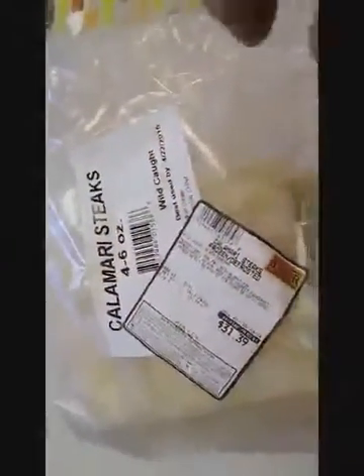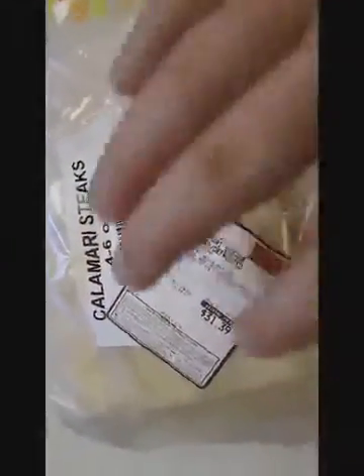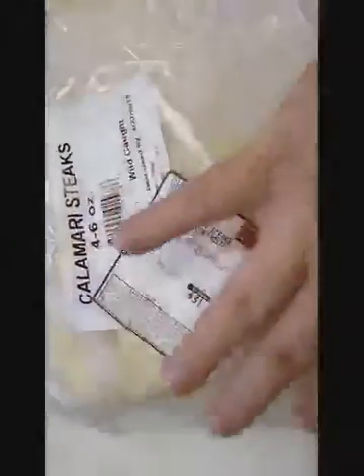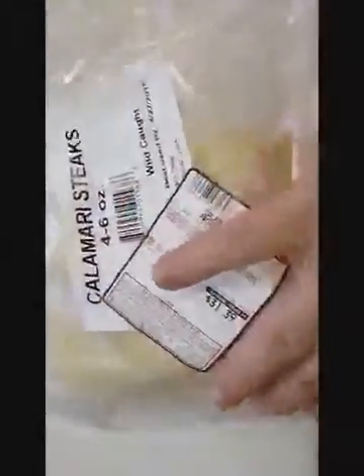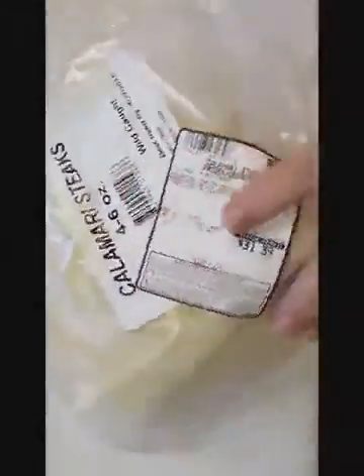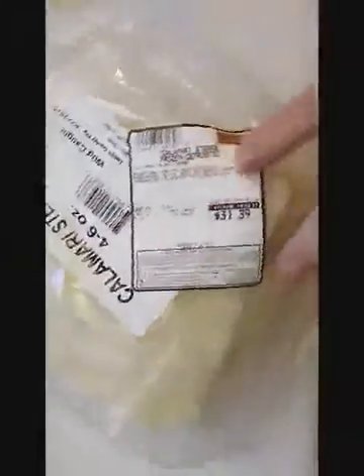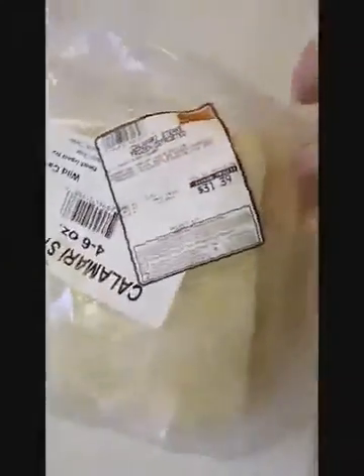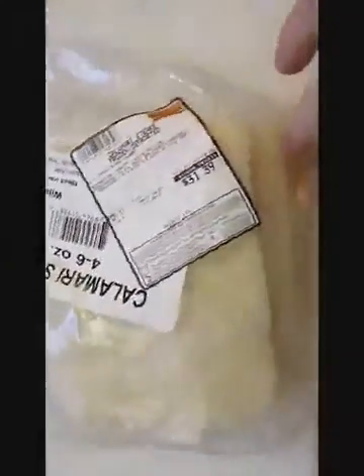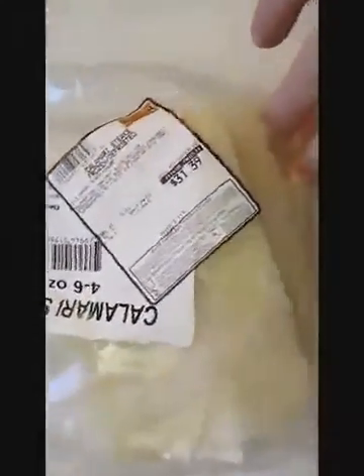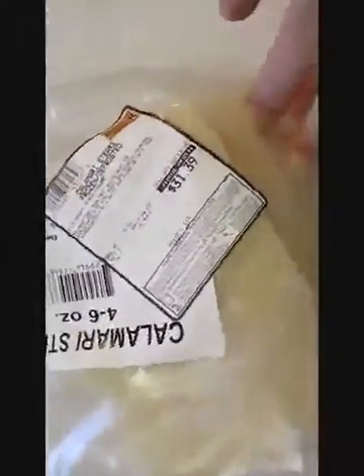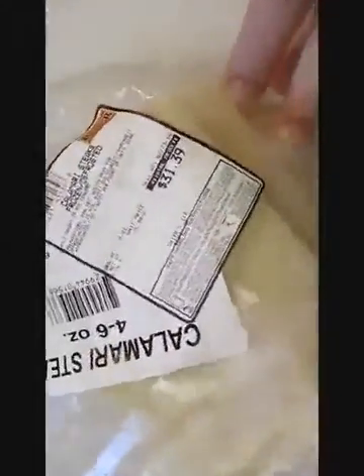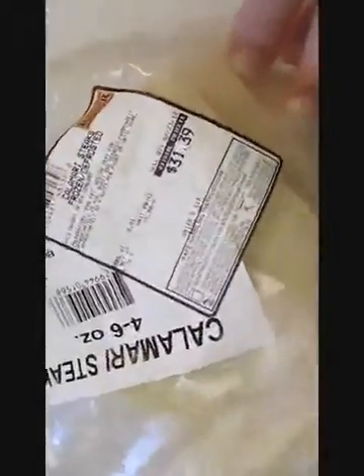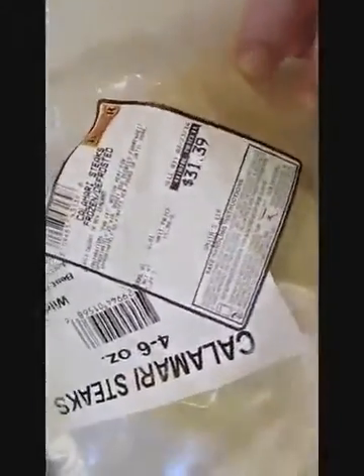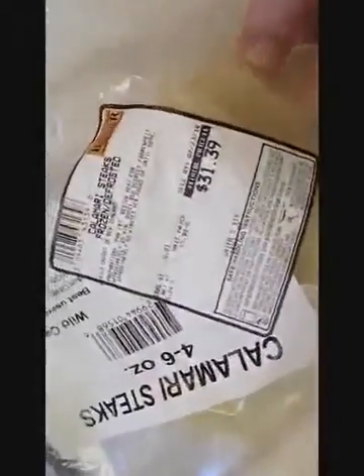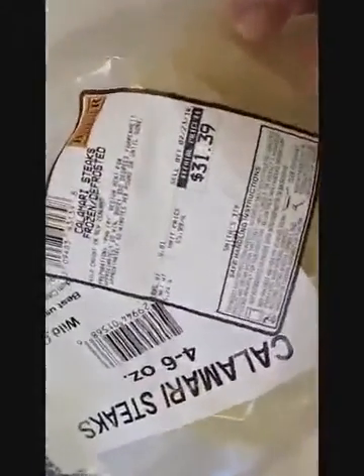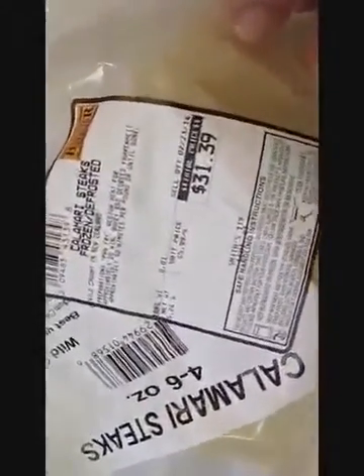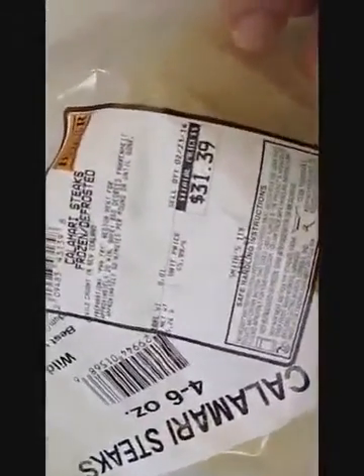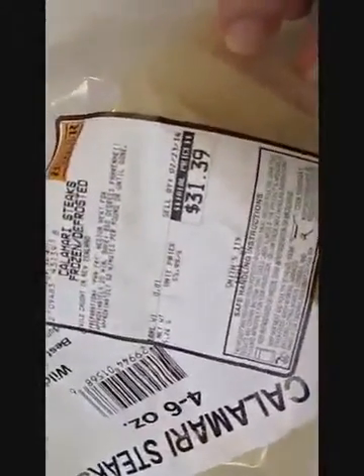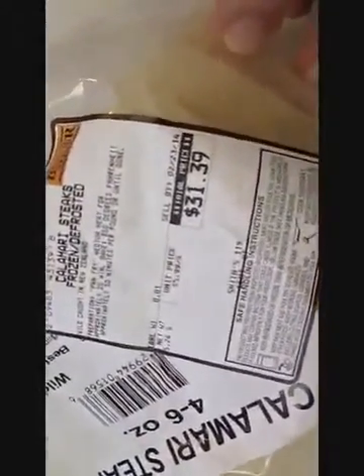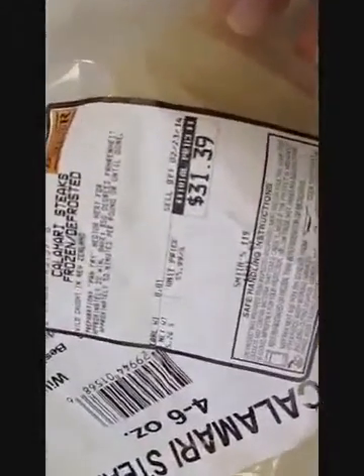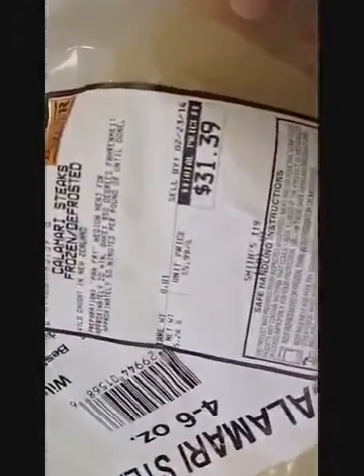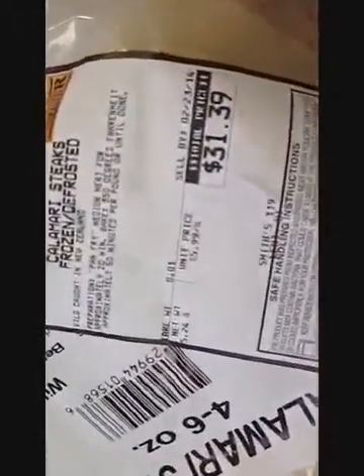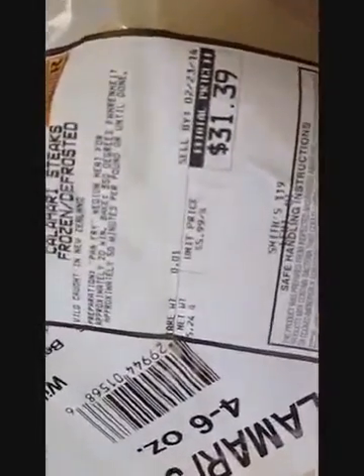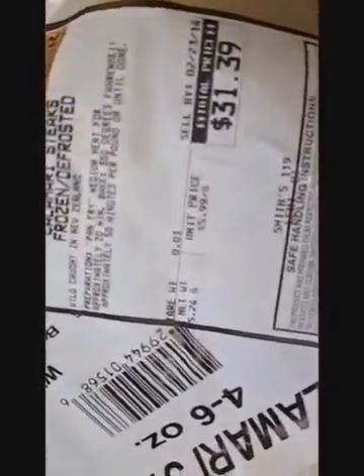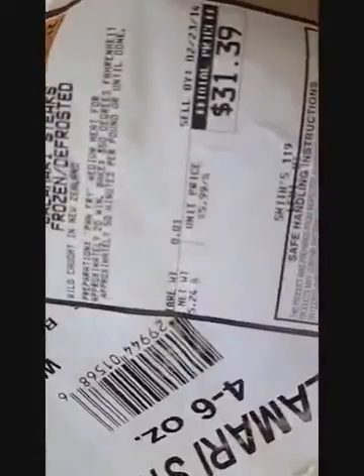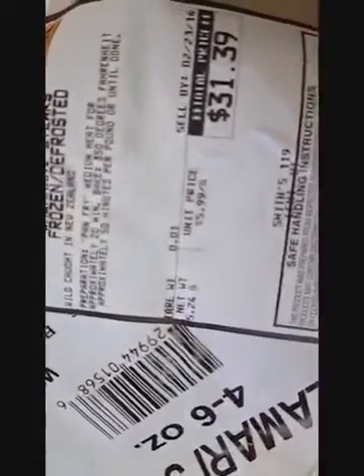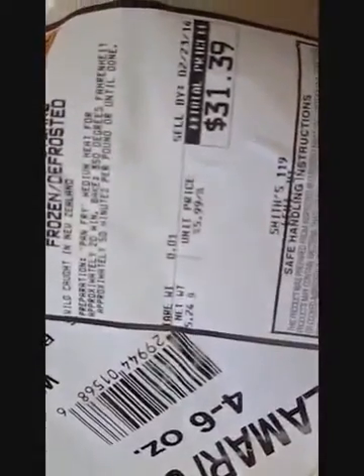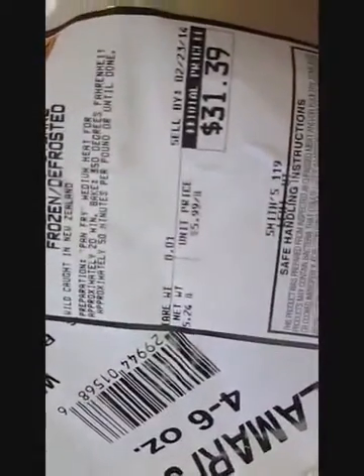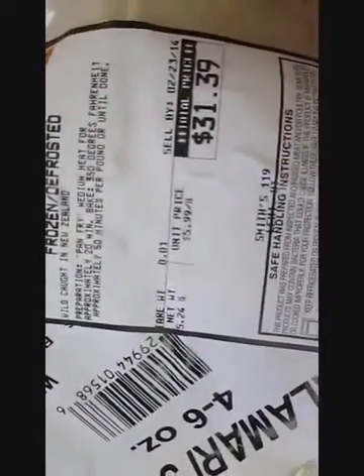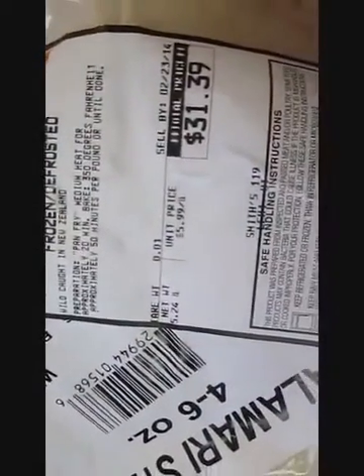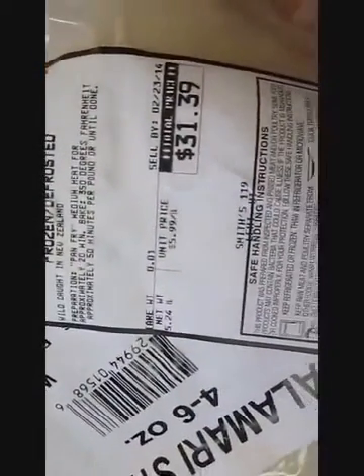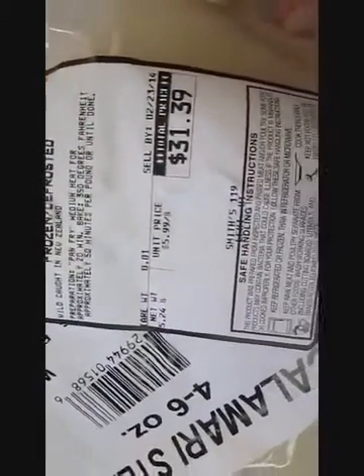Purchasing calamari steaks is the only way to go if you want tender calamari. This was $5.99 a pound, and I bought over five pounds.